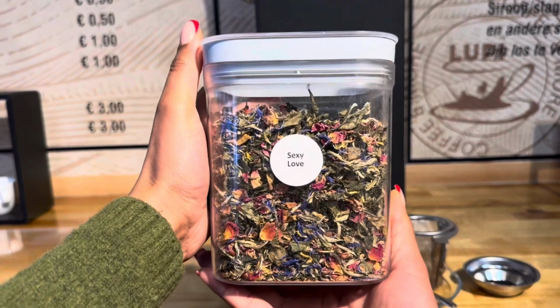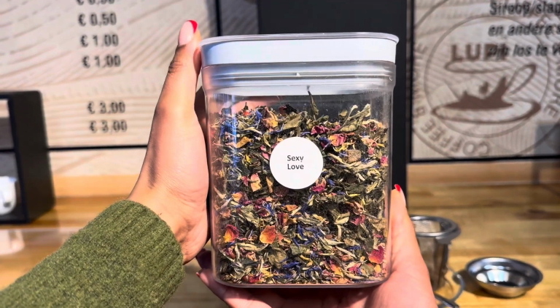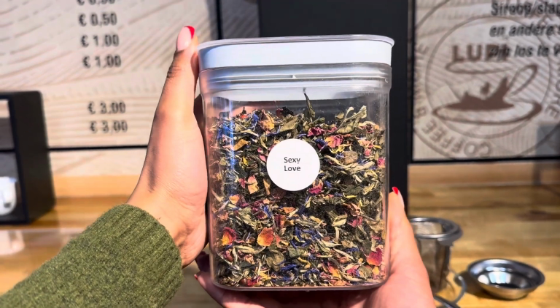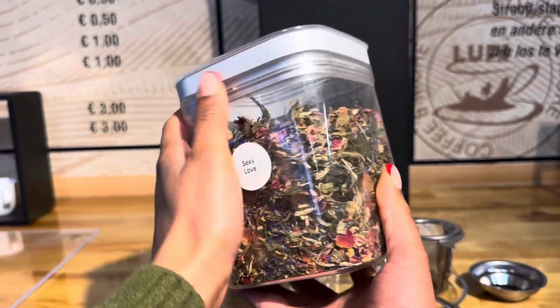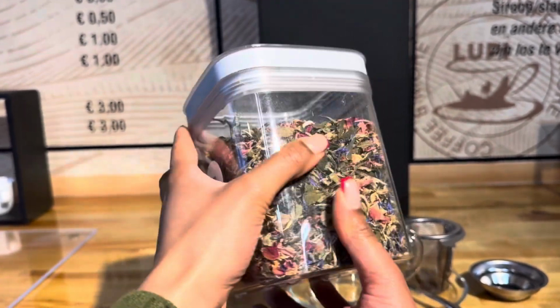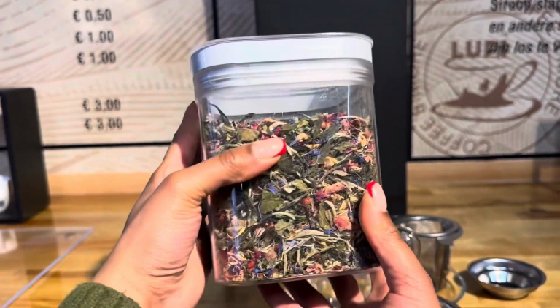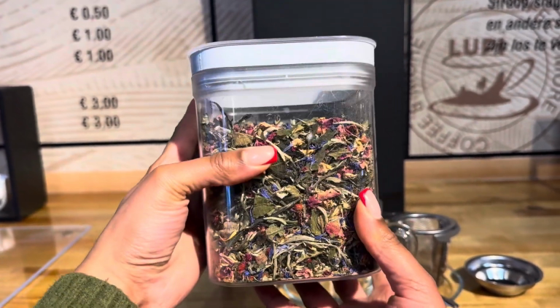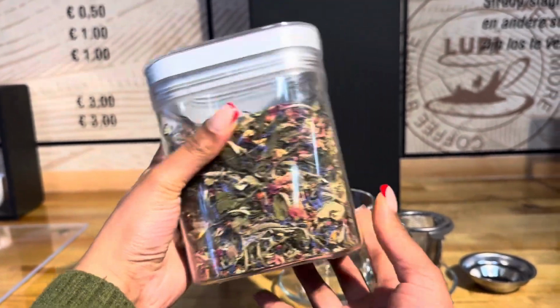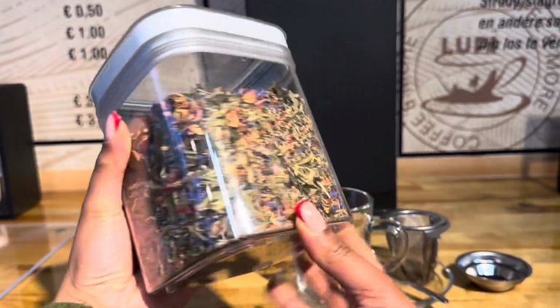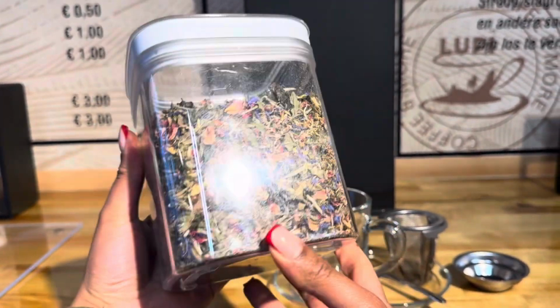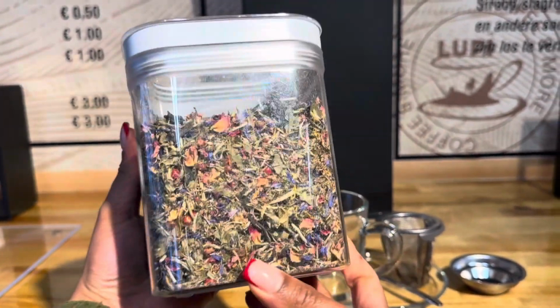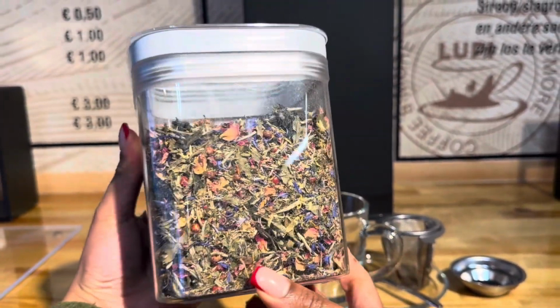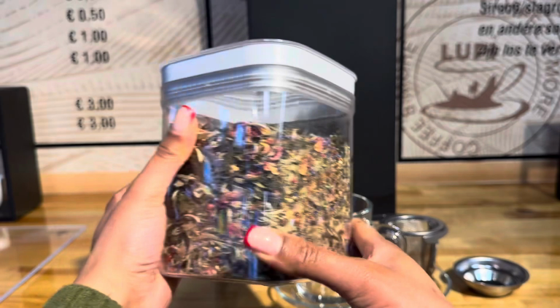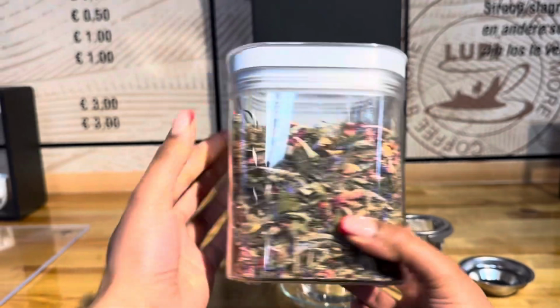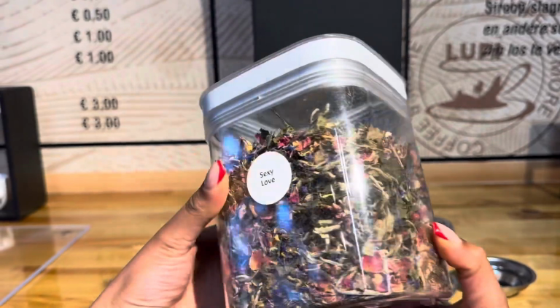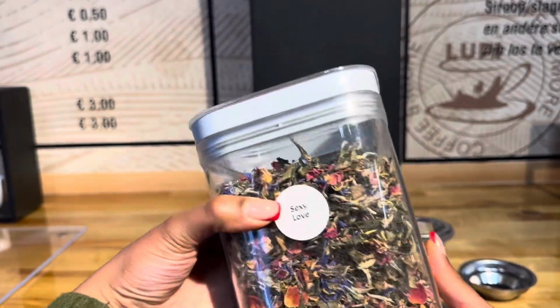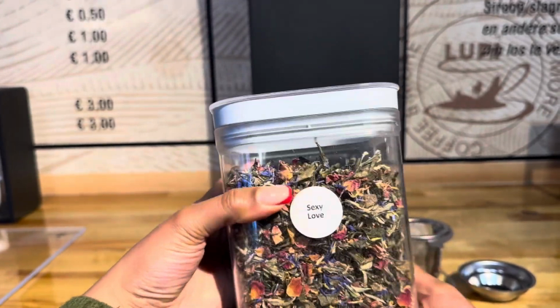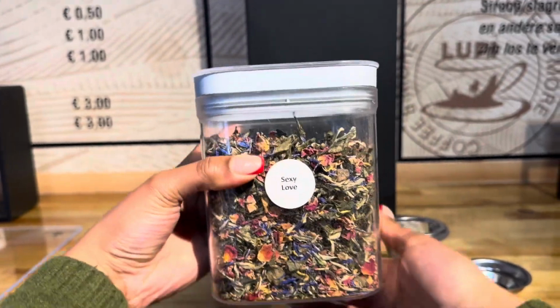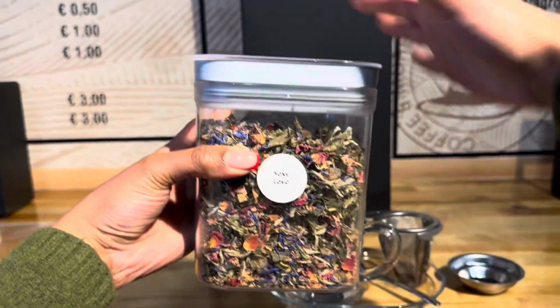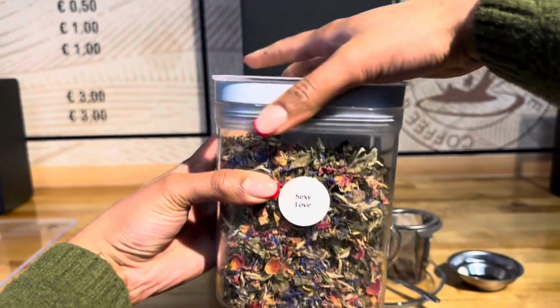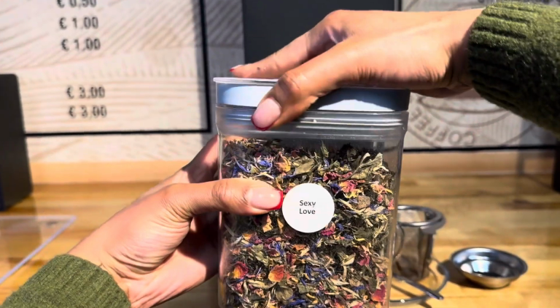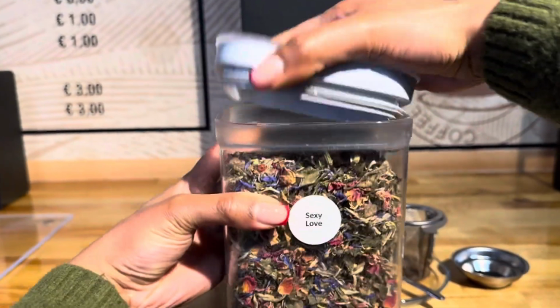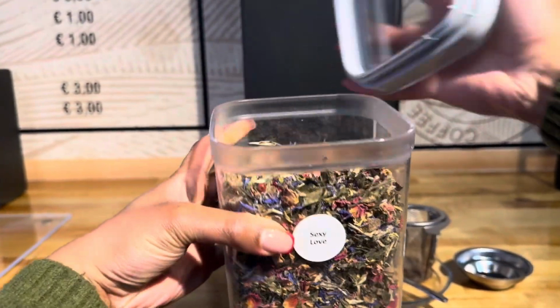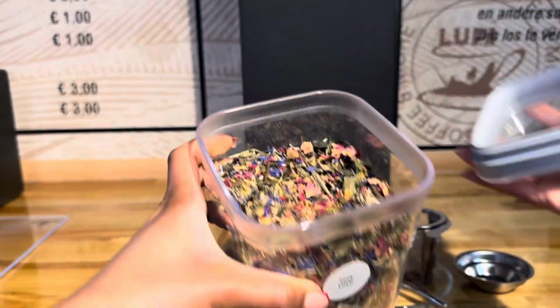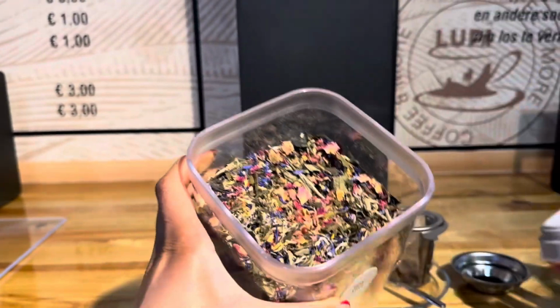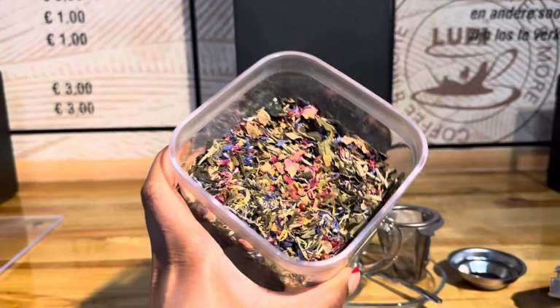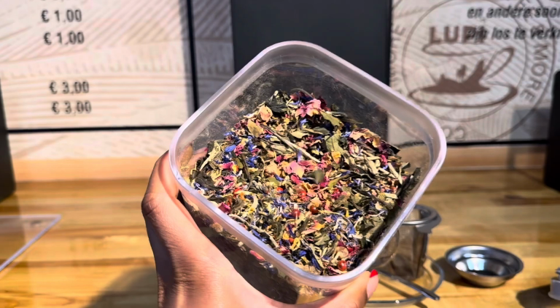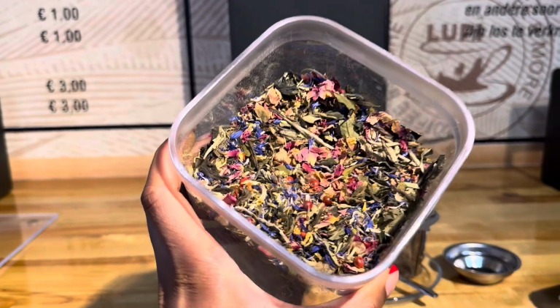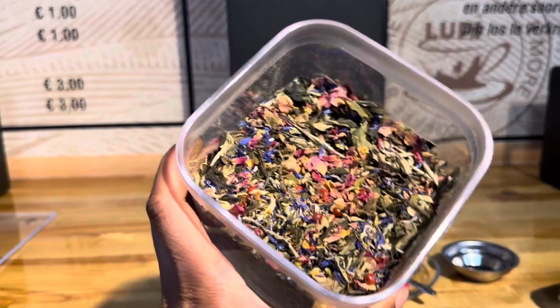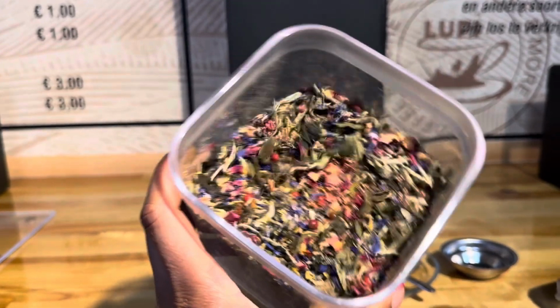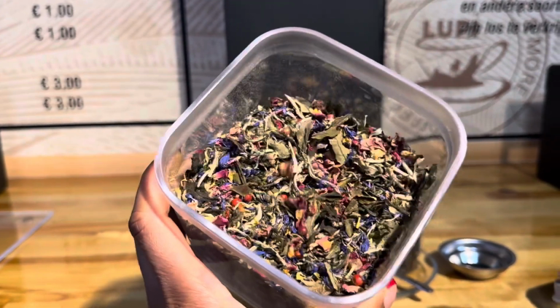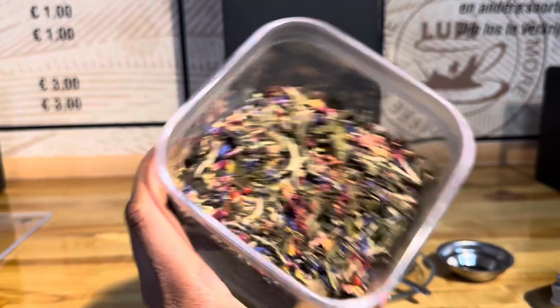Sexy Love is a blend crafted from the Pai Mu Tan tea leaves, also known as White Peony. This tea blend is just amazing, refreshing, delicate and naturally sweet.